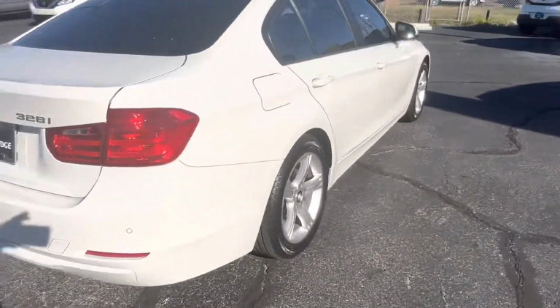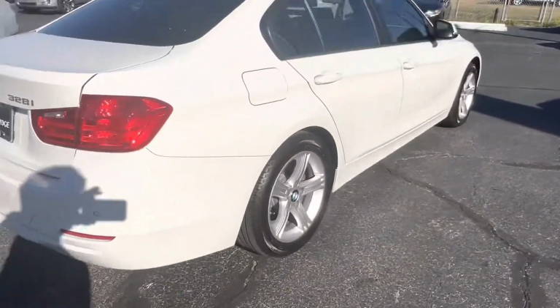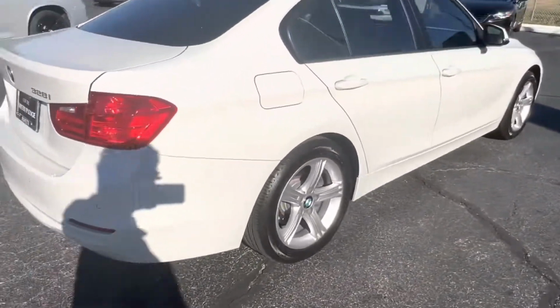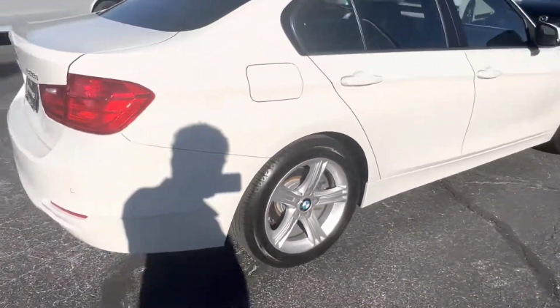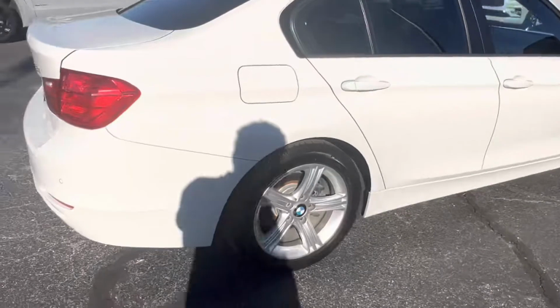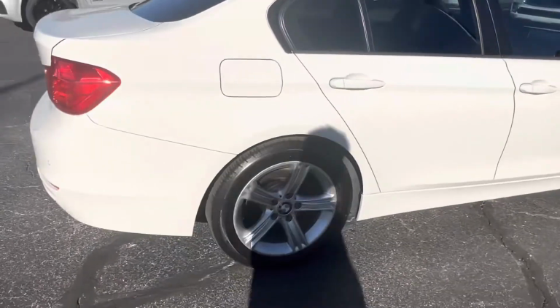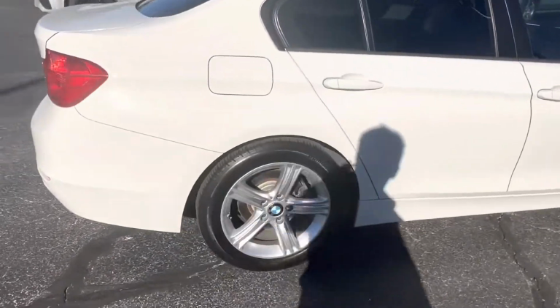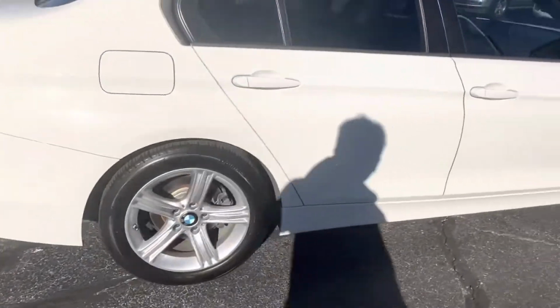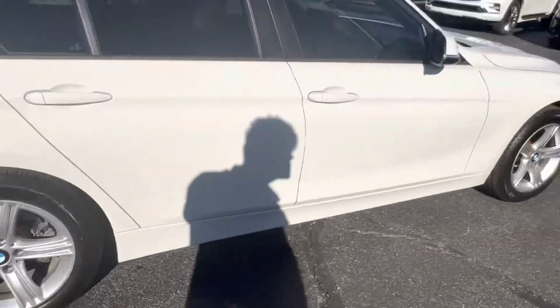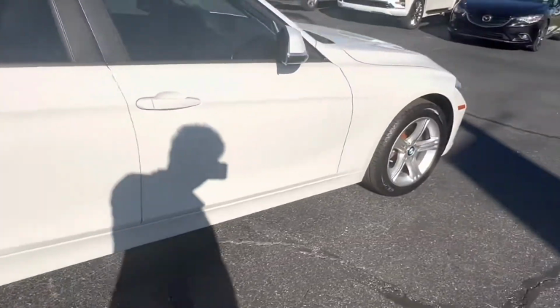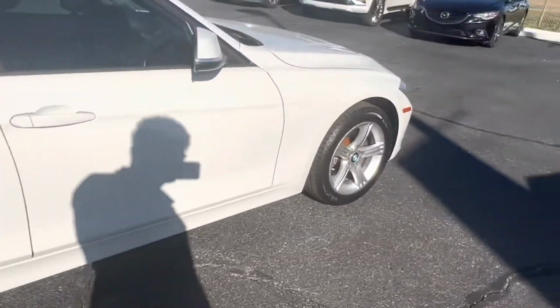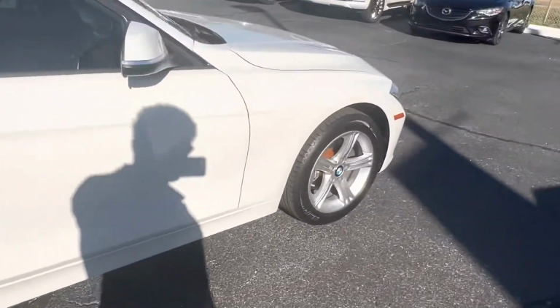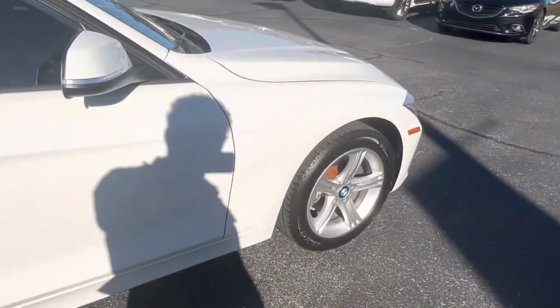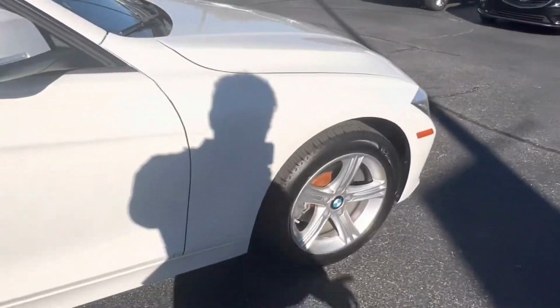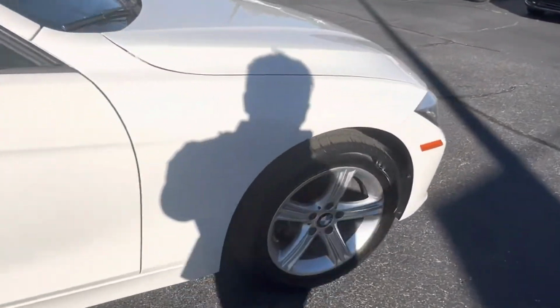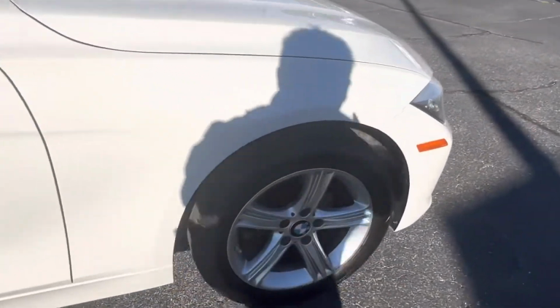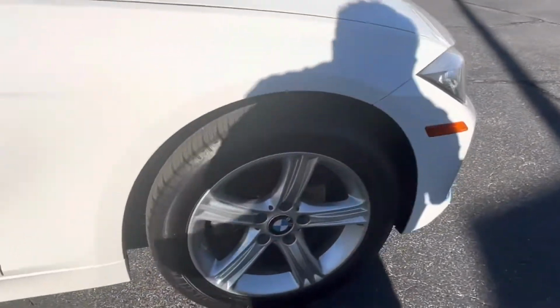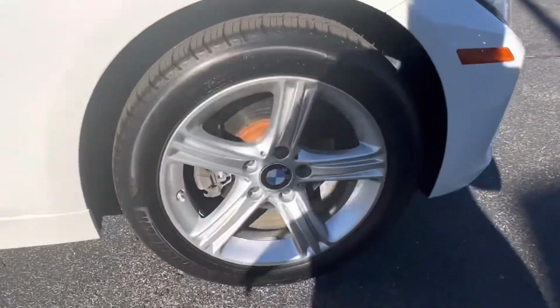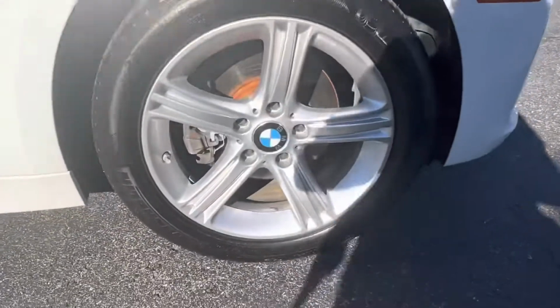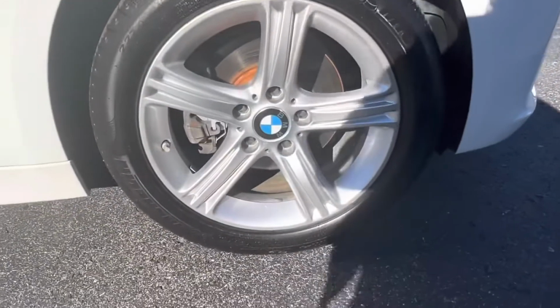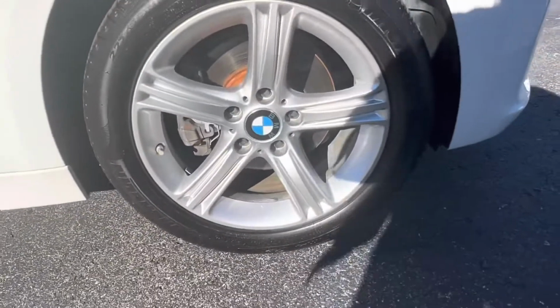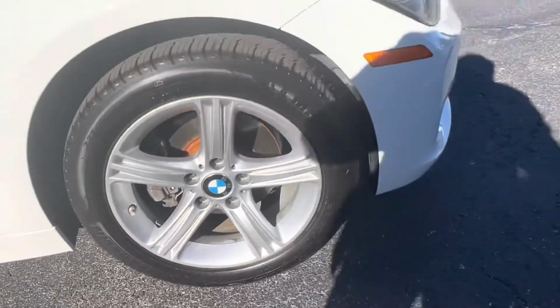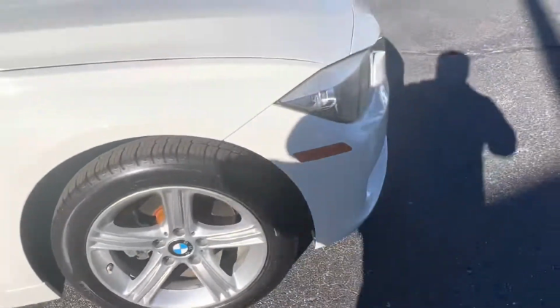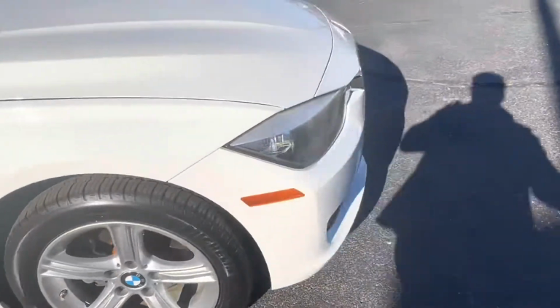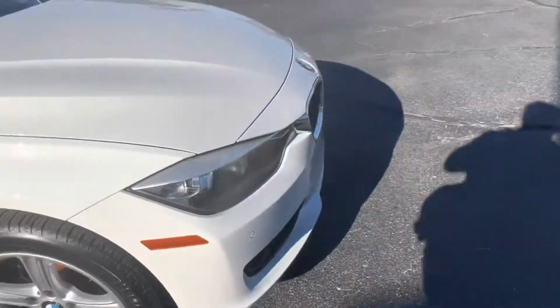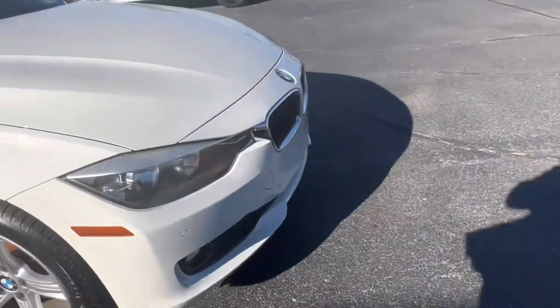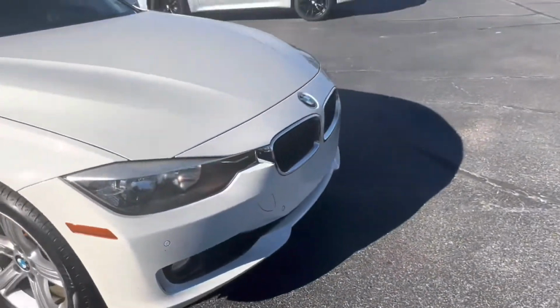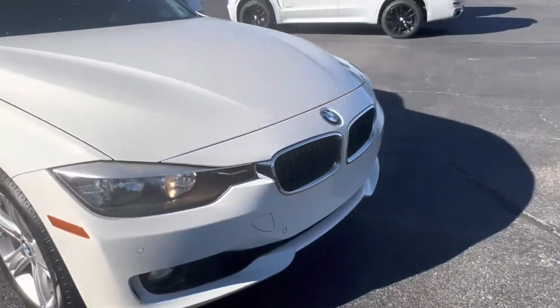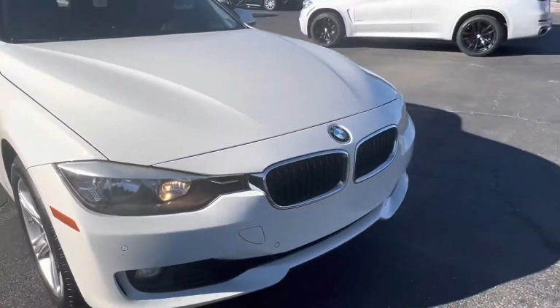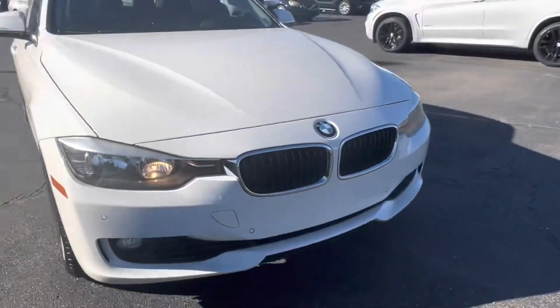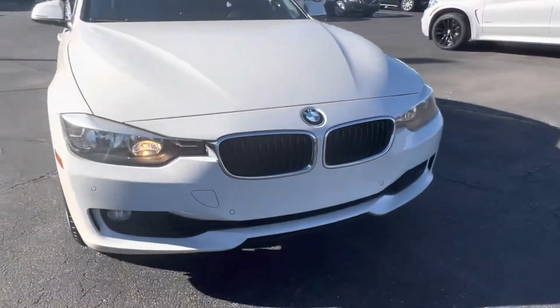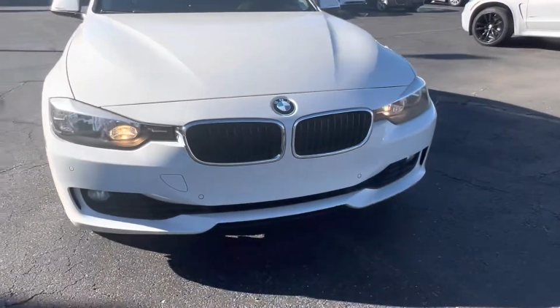If we look at our wheels, we see that we have these 17-inch 5-spoke wheels with the BMW emblem in the center. And coming back to the front of the vehicle, we get a good look at the grille.